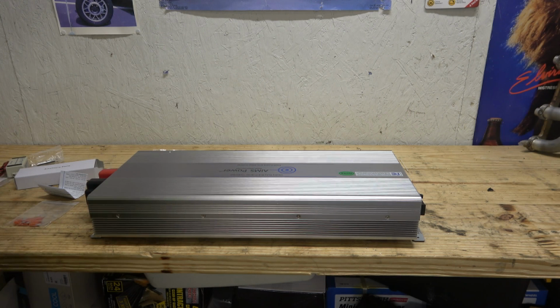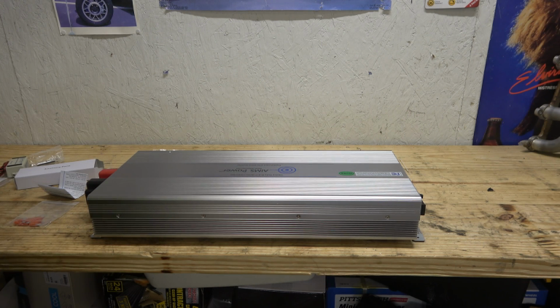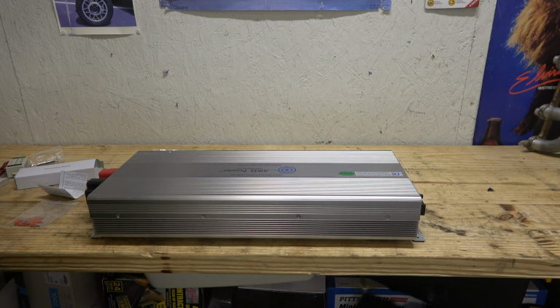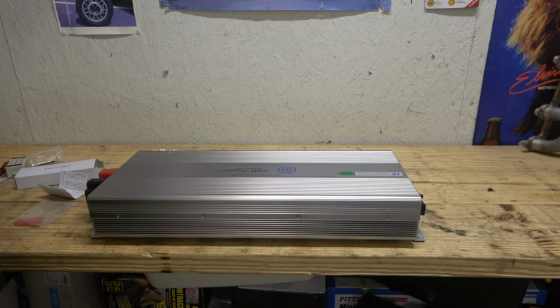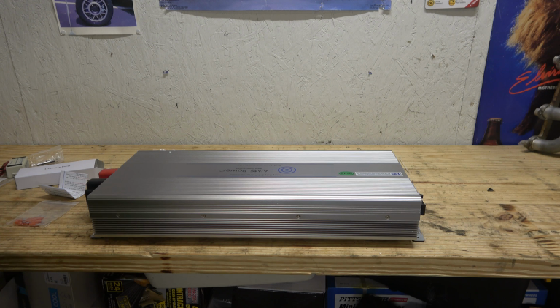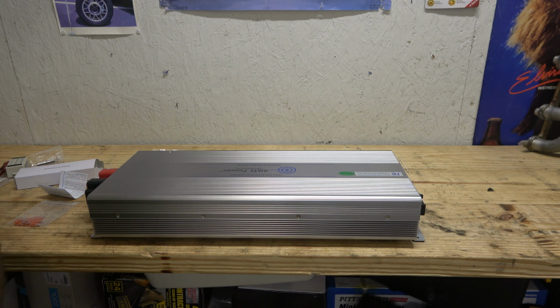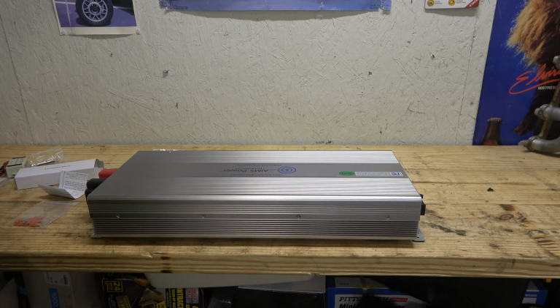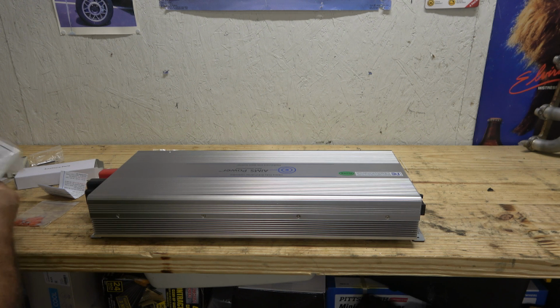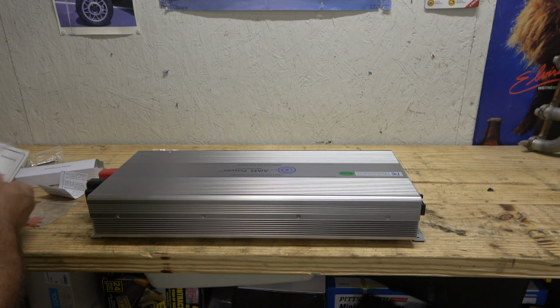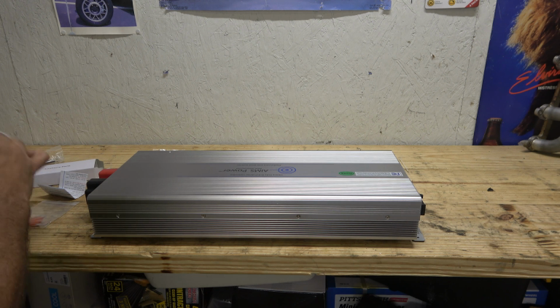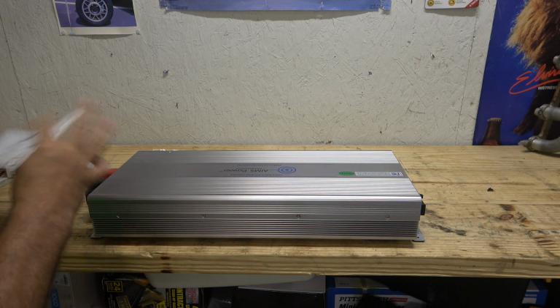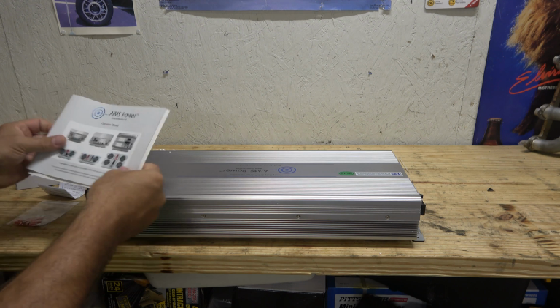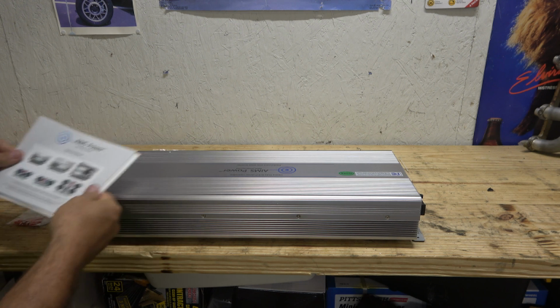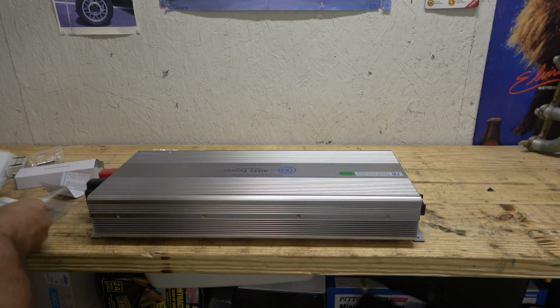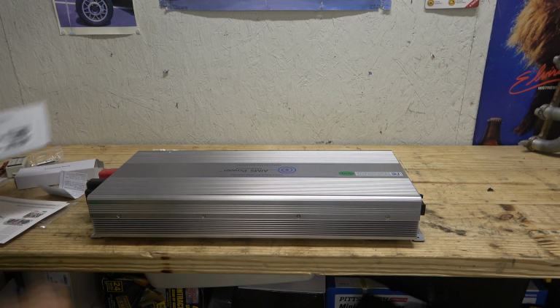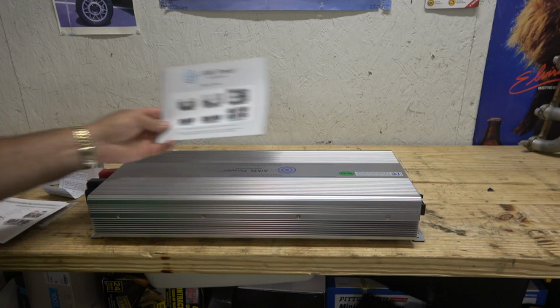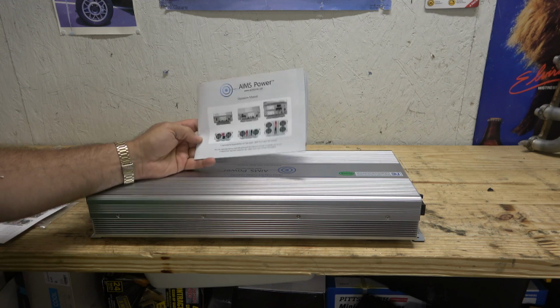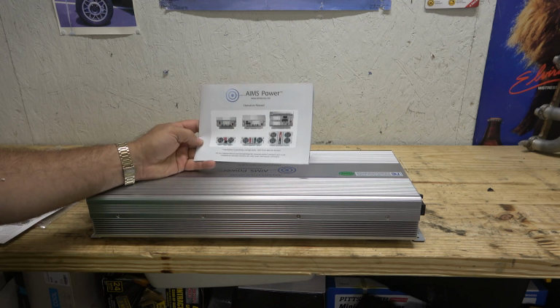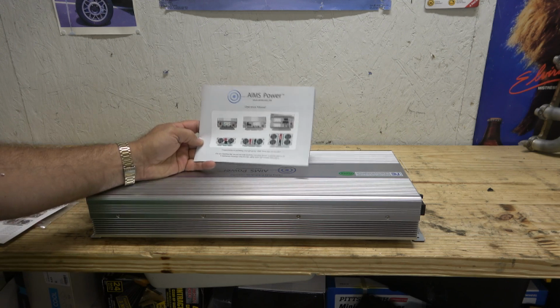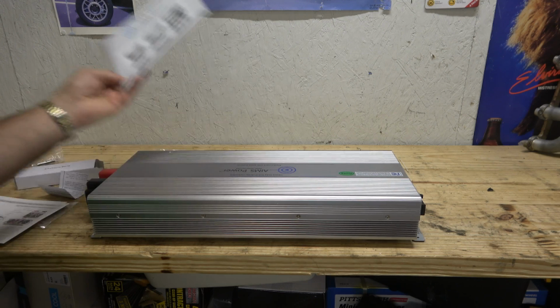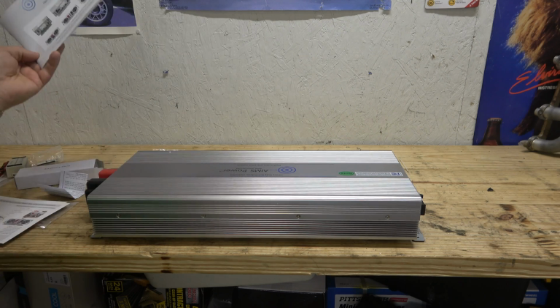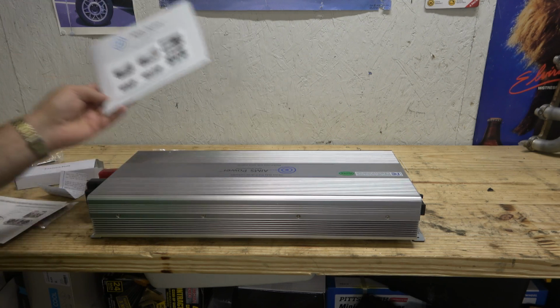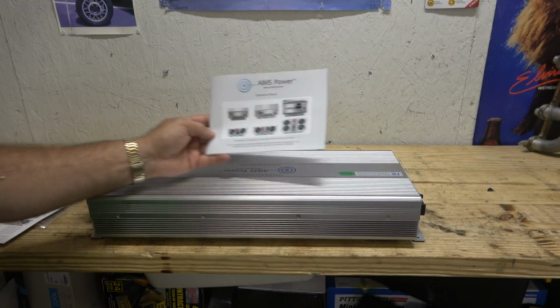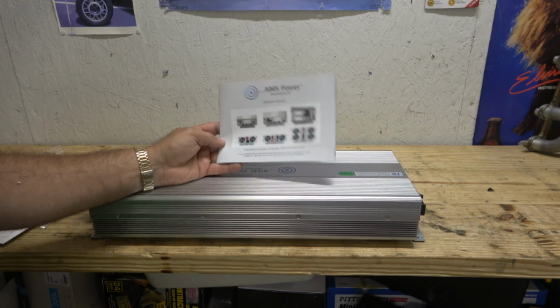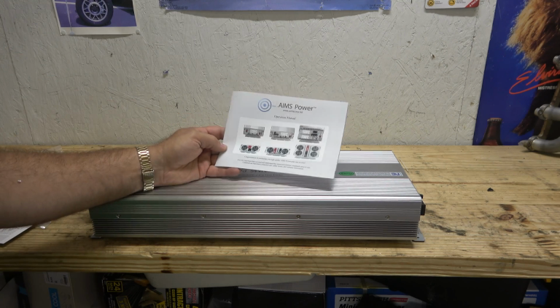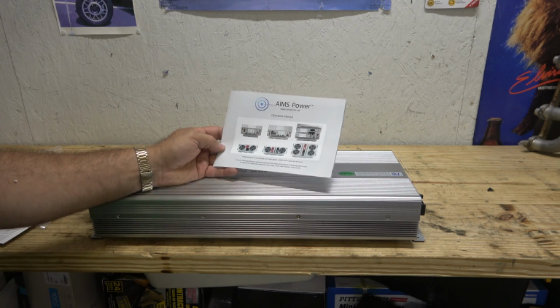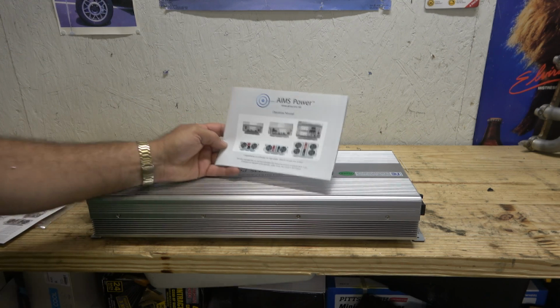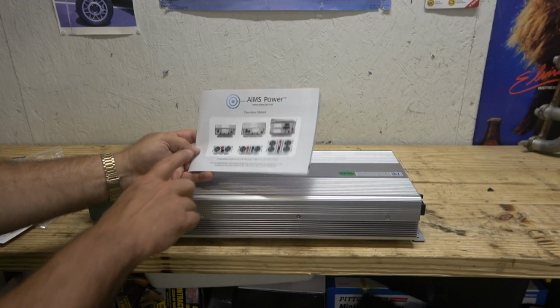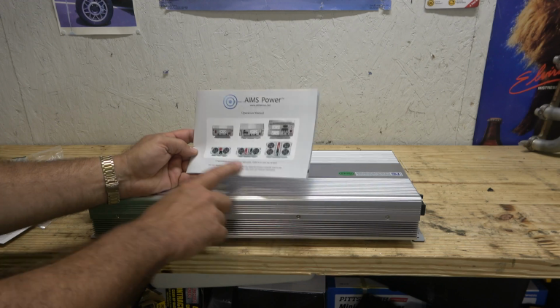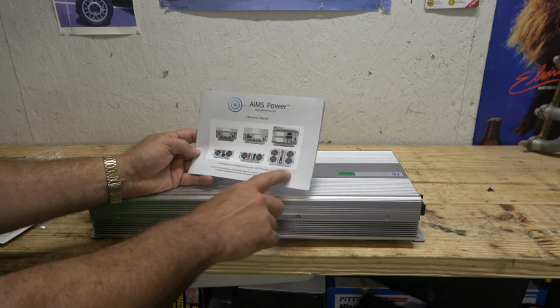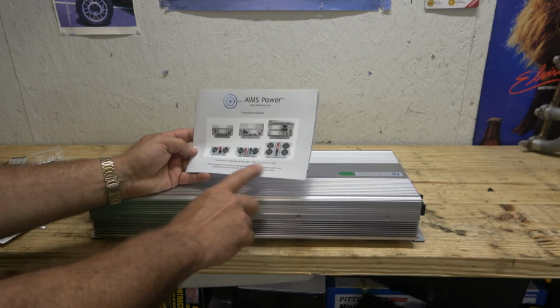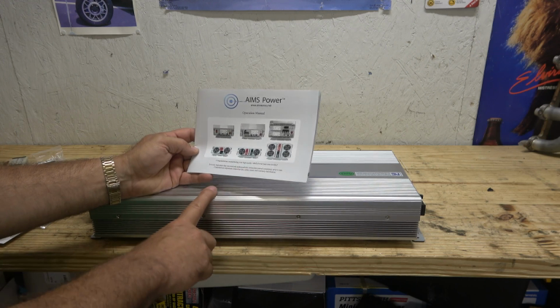Let's go ahead and open up the manual and I'll show you a little closer on the unit itself. In part two of this very short series, I will show you it in operation. The Ames Power operation manual looks like it covers several different models.